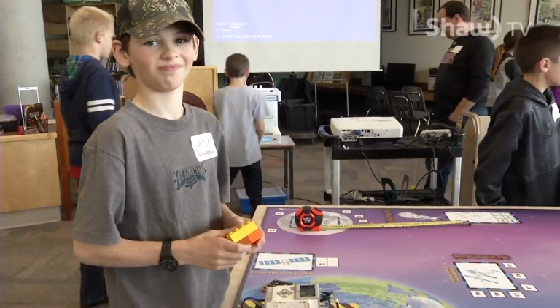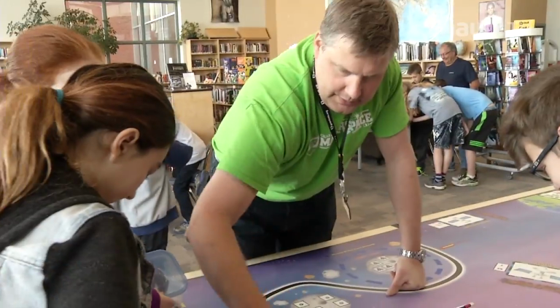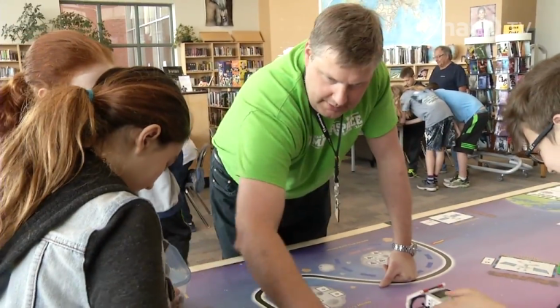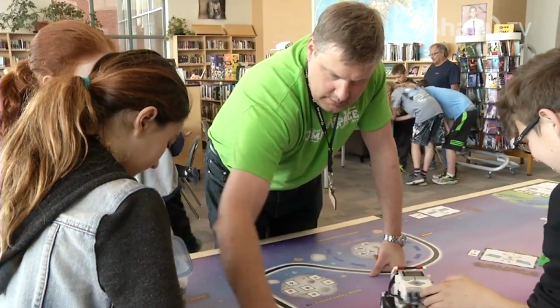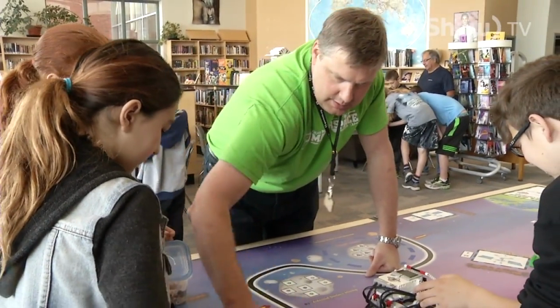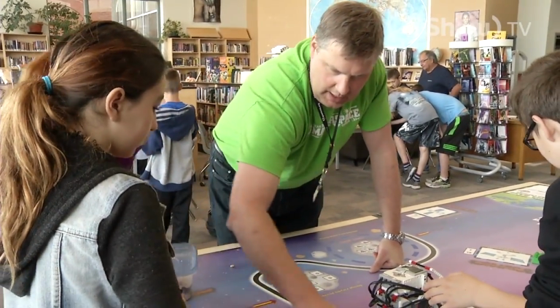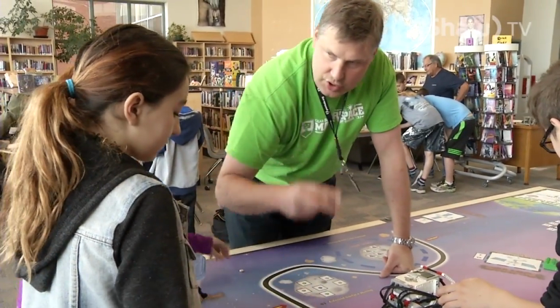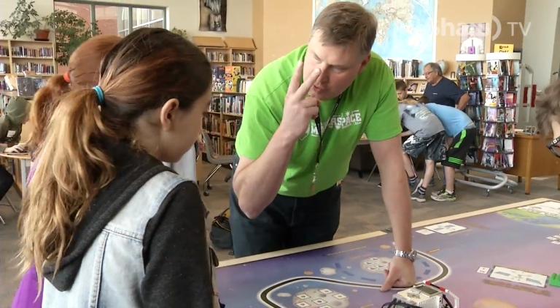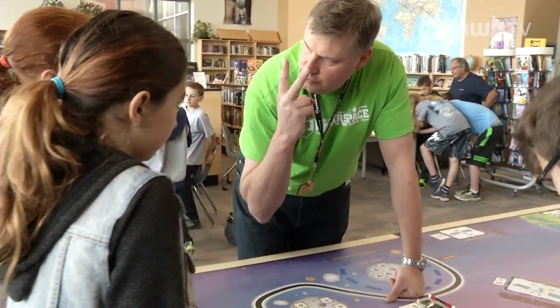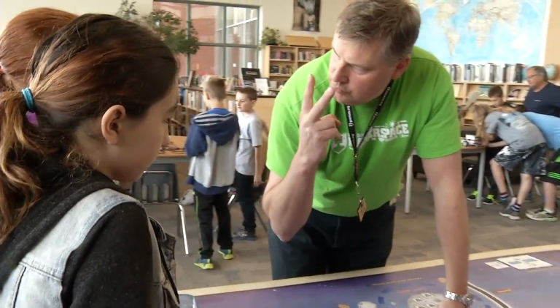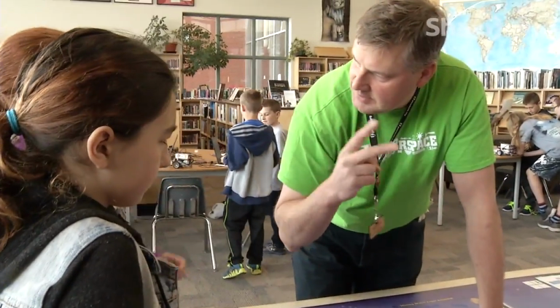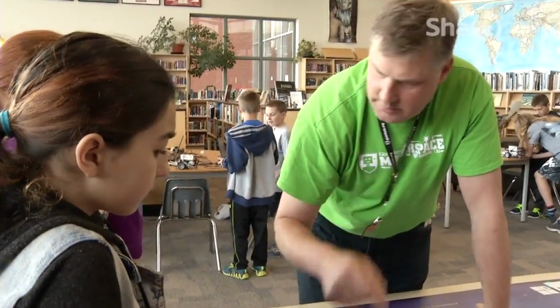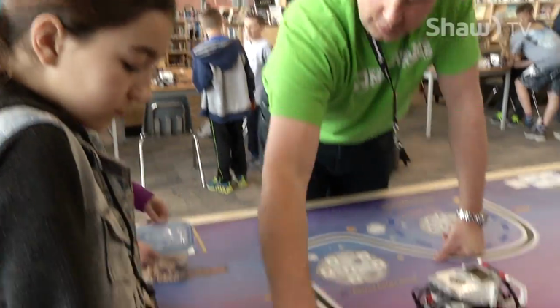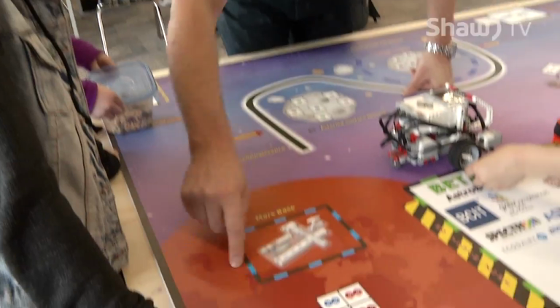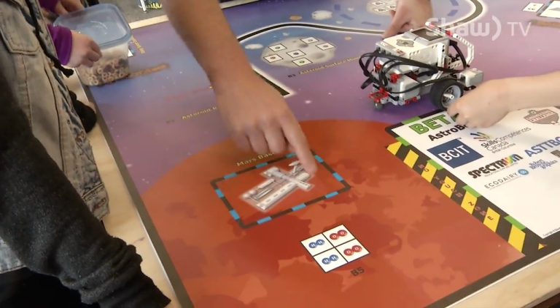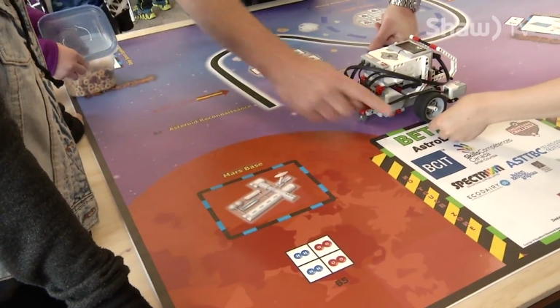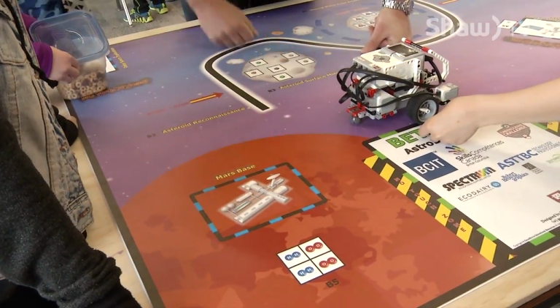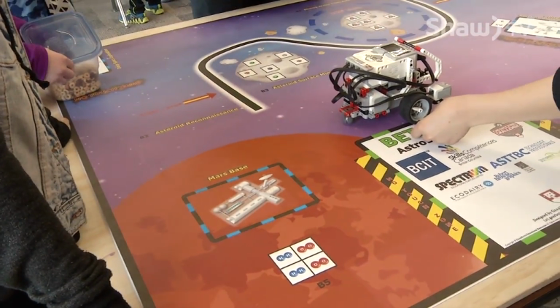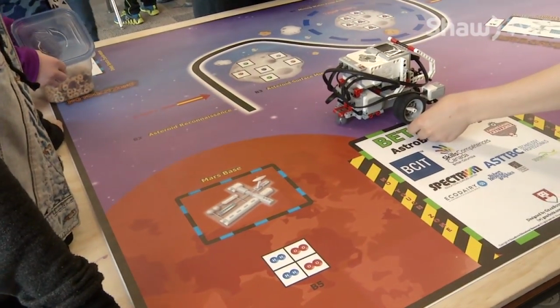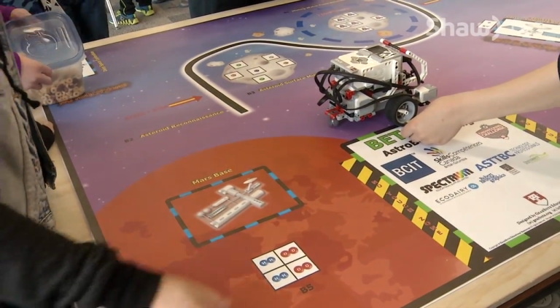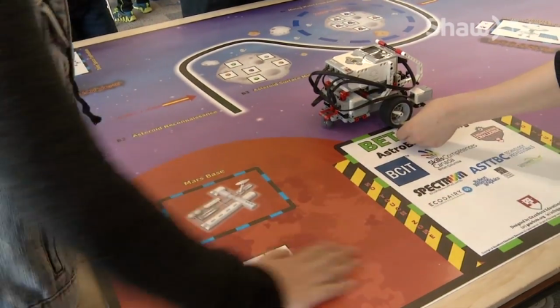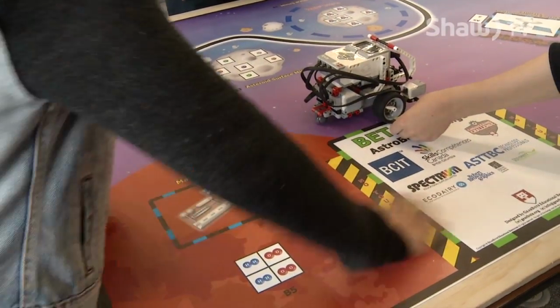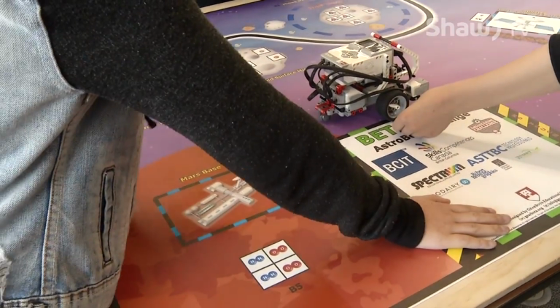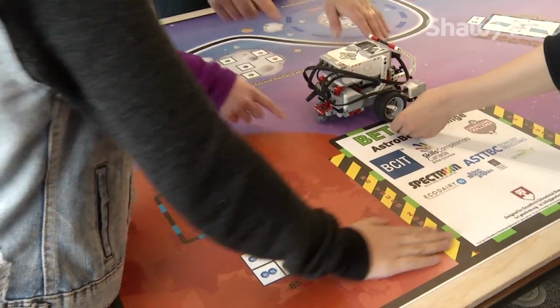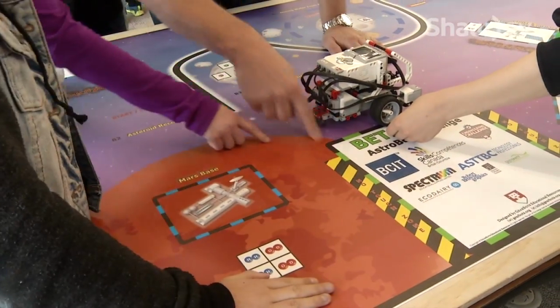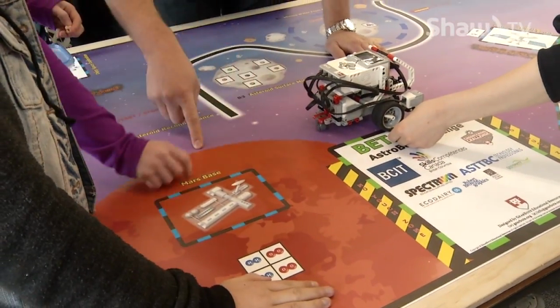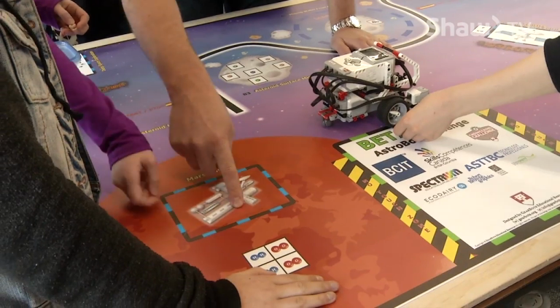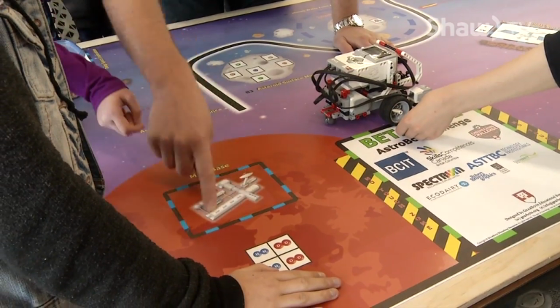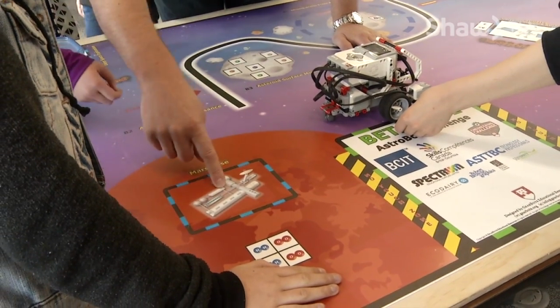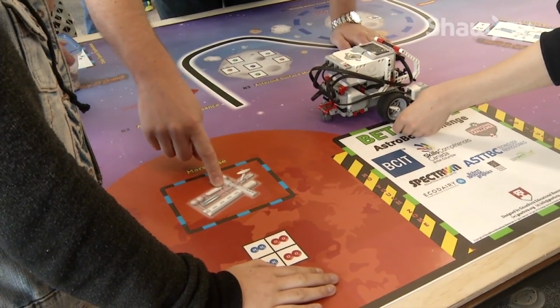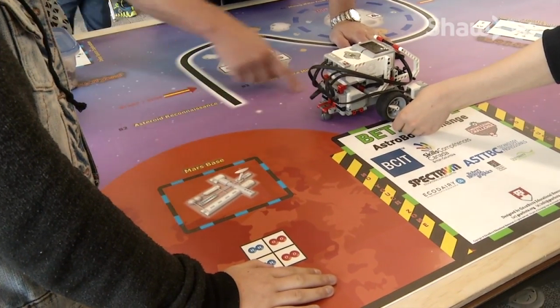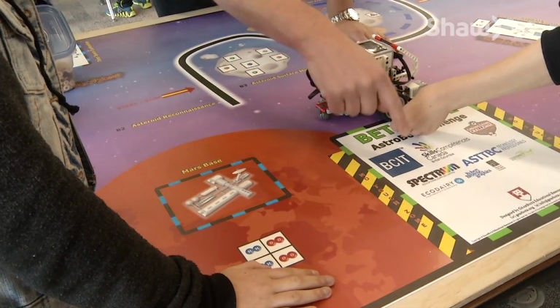You're going to spin around two 360s — so one, two — and come back to base. Two 360s, back to base.